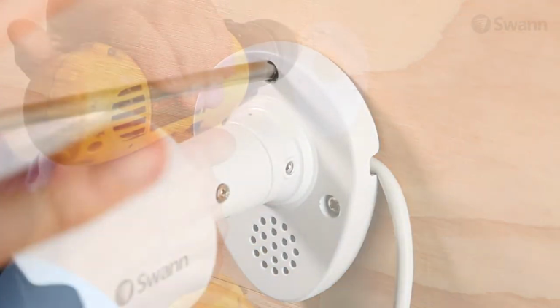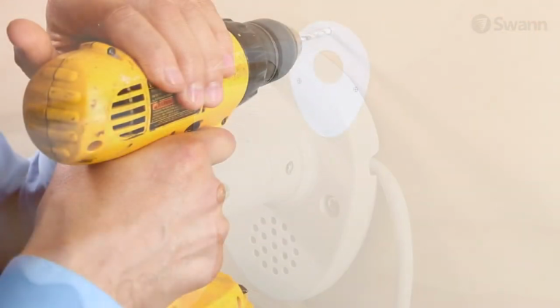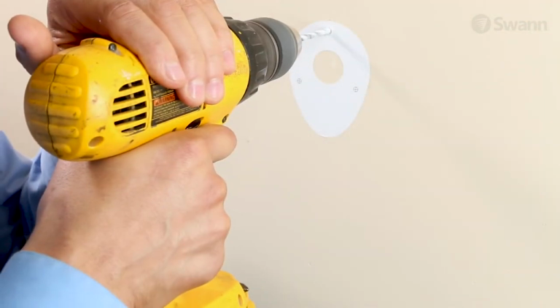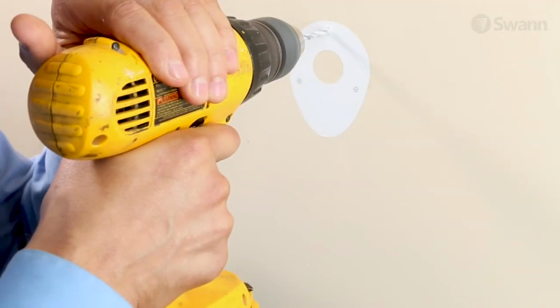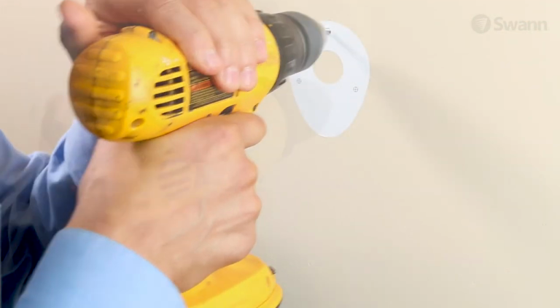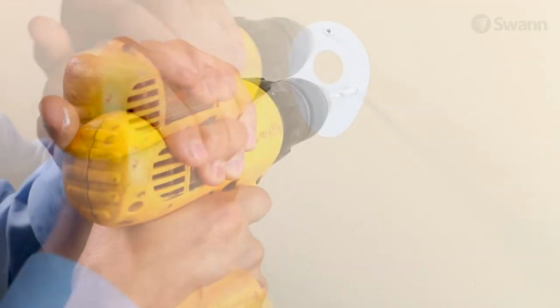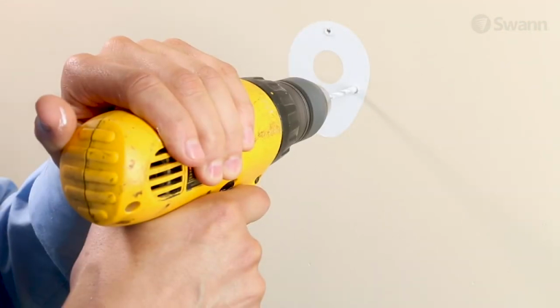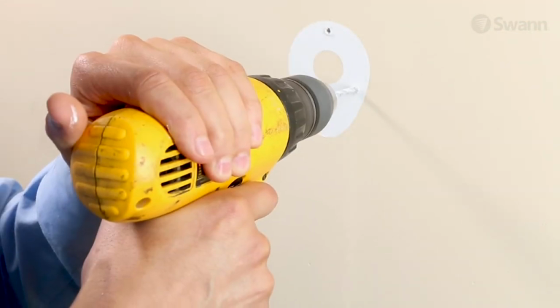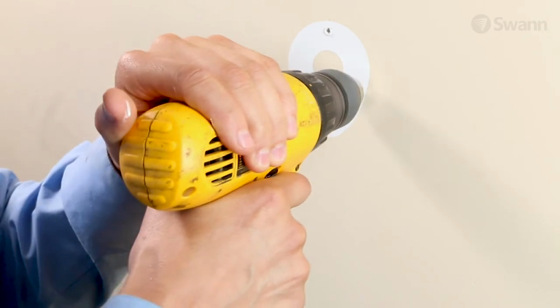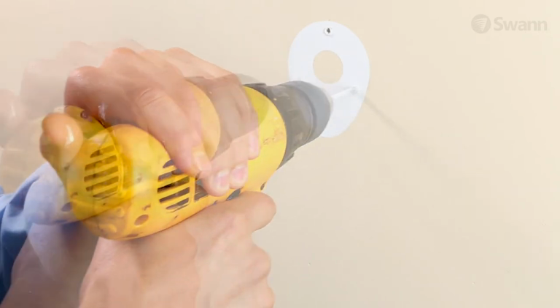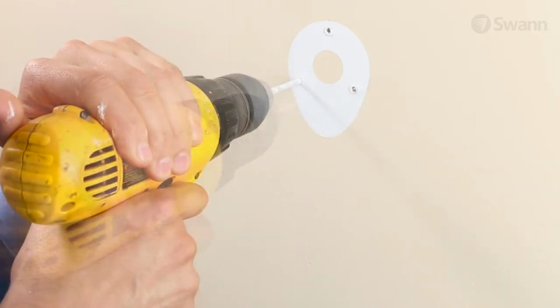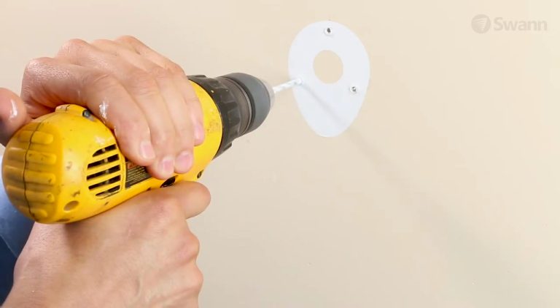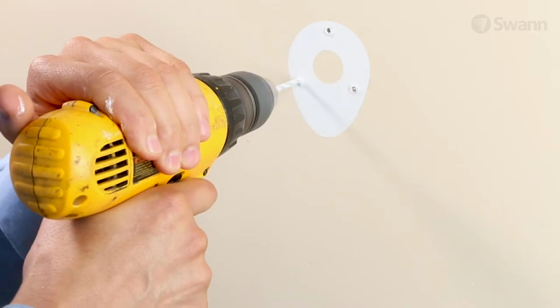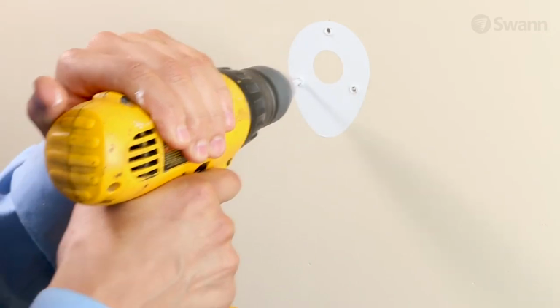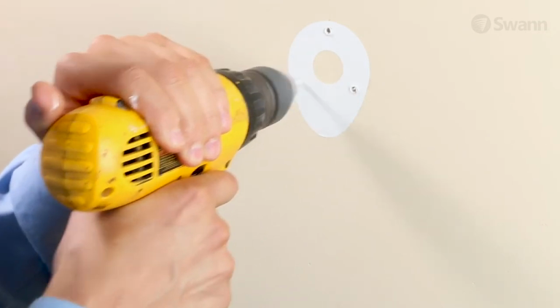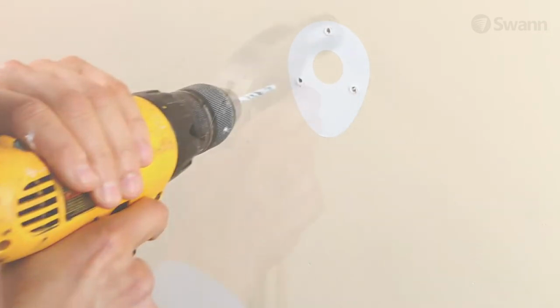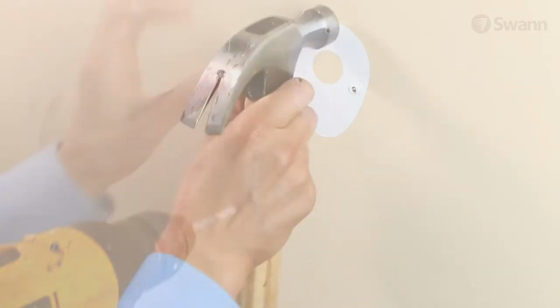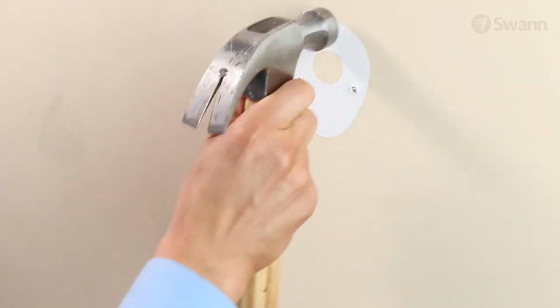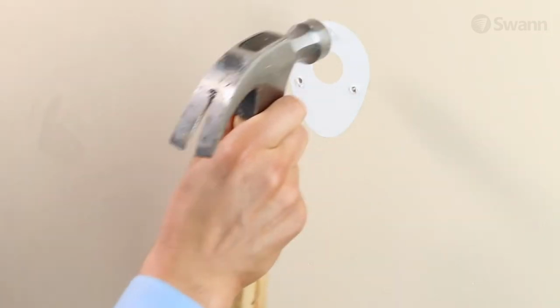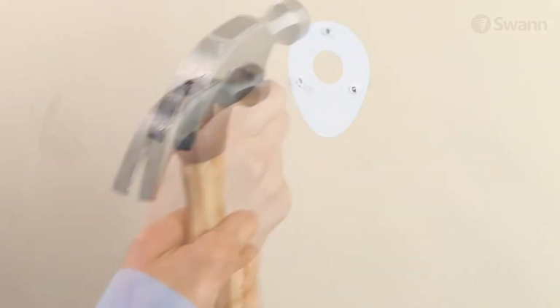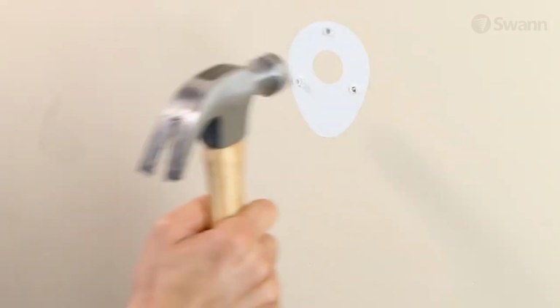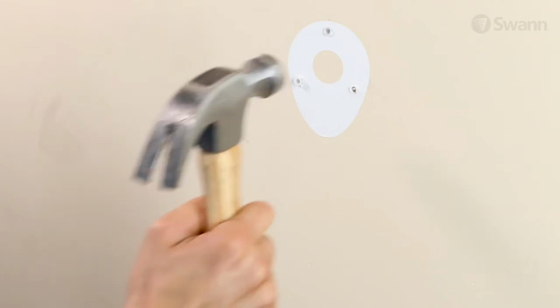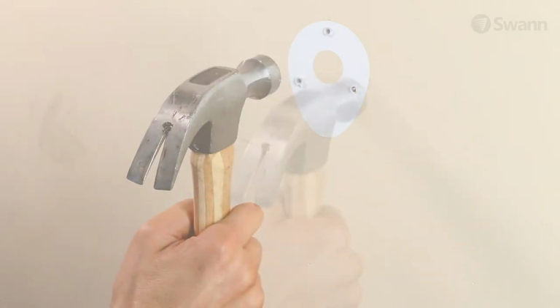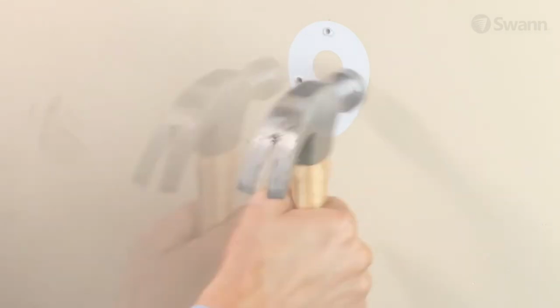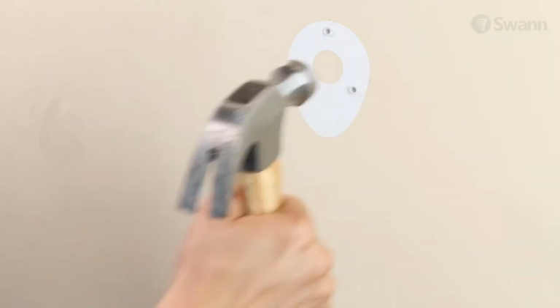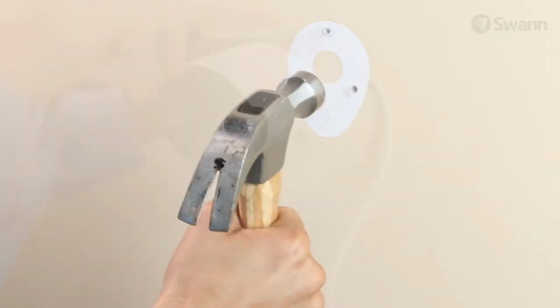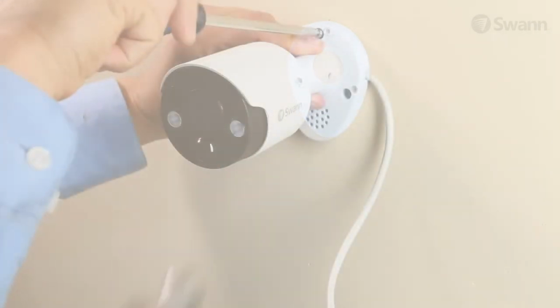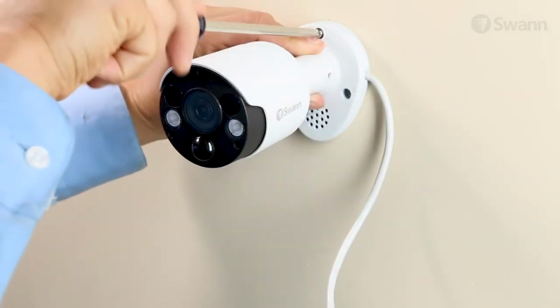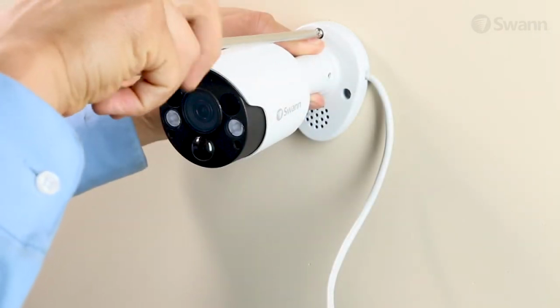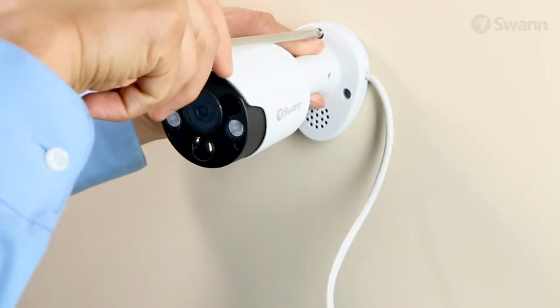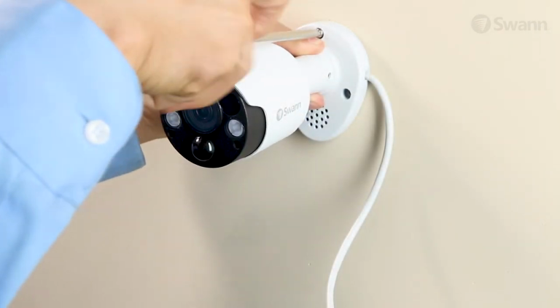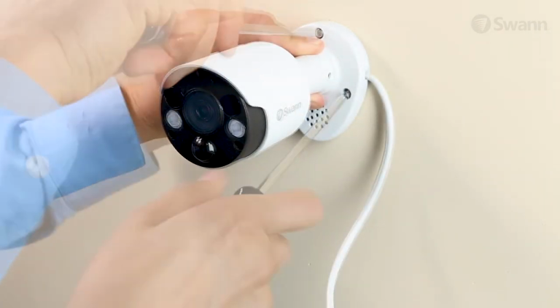If you're mounting to masonry or drywall, drill out the marks with a quarter-inch or six-millimeter drill bit. Then carefully tap the included wall anchors in place. Next, secure the screws through the base.